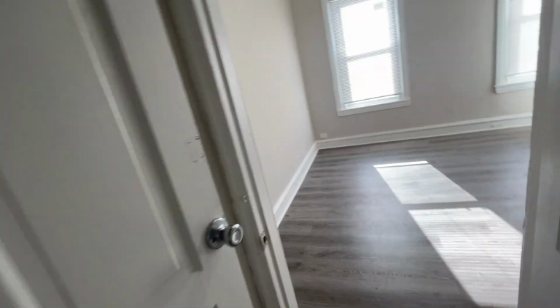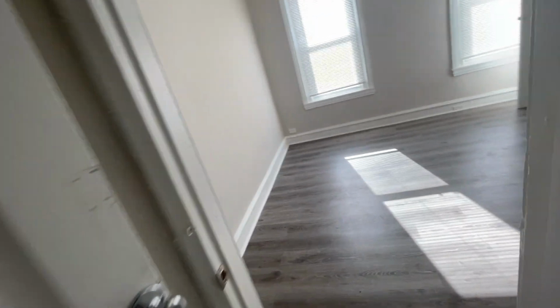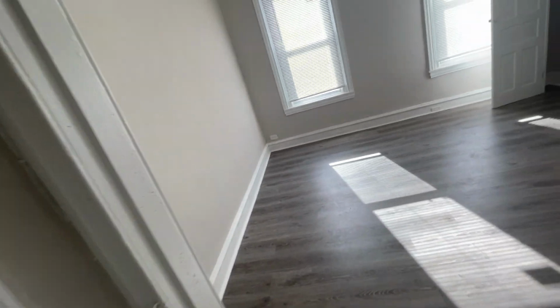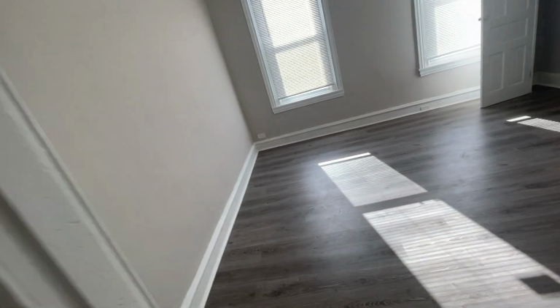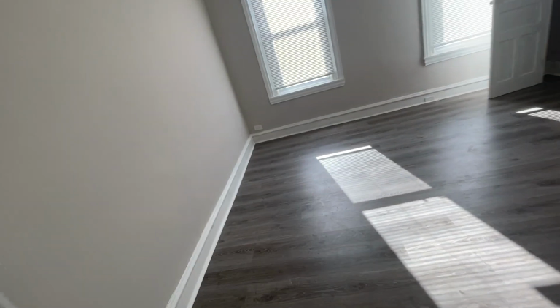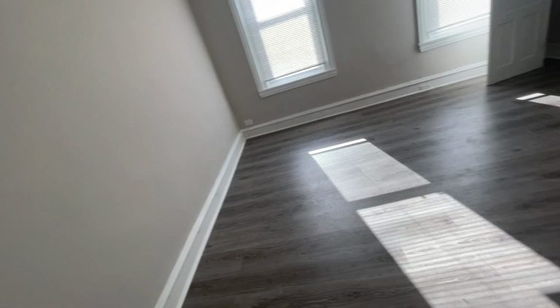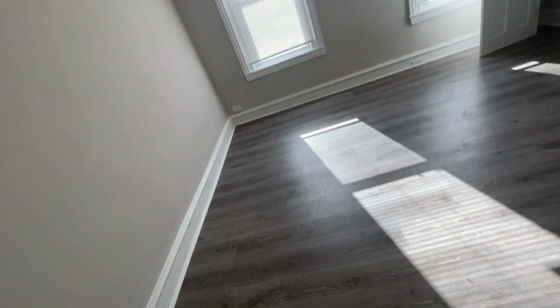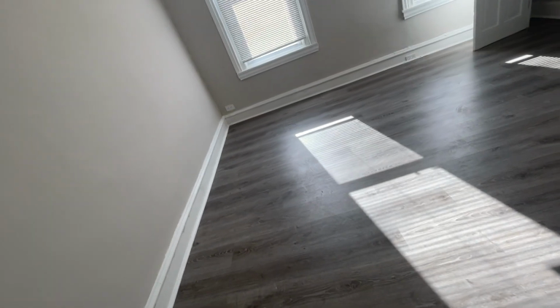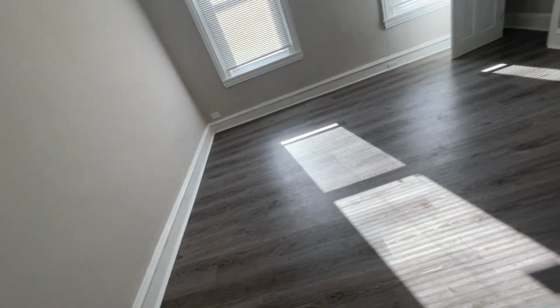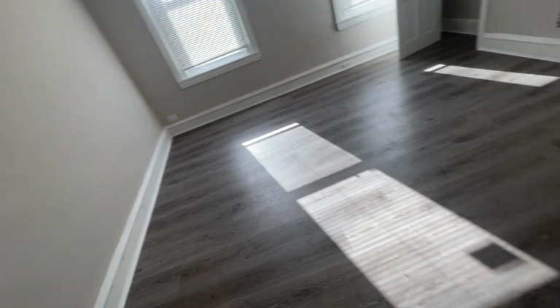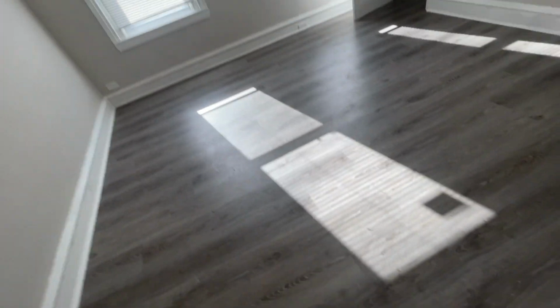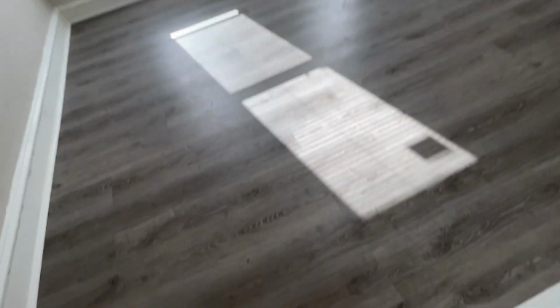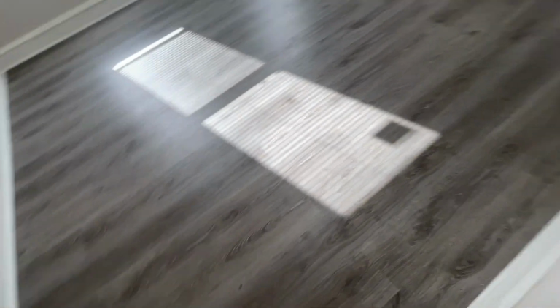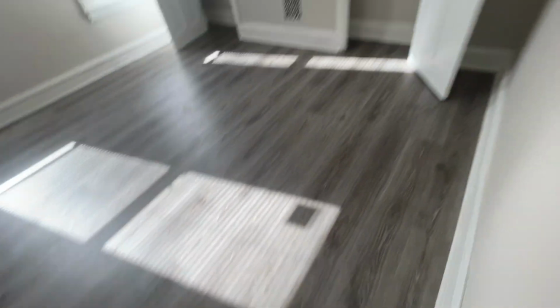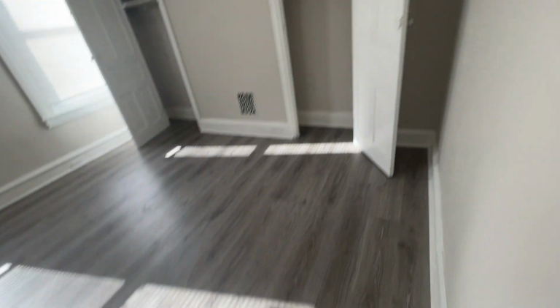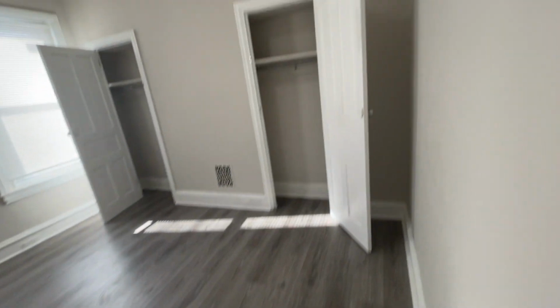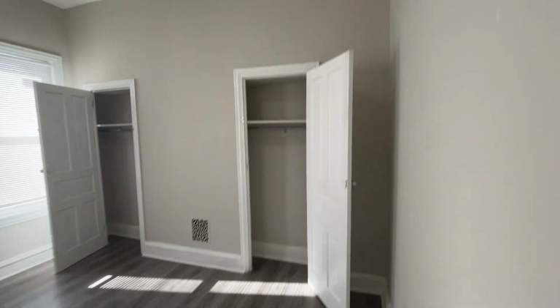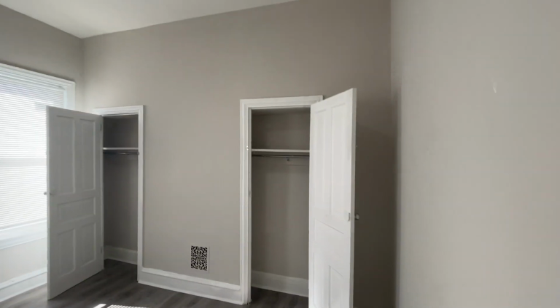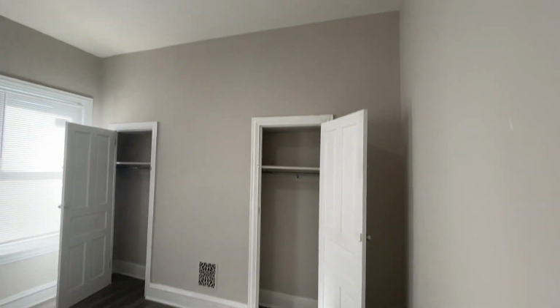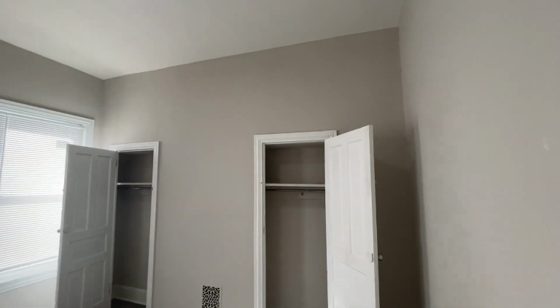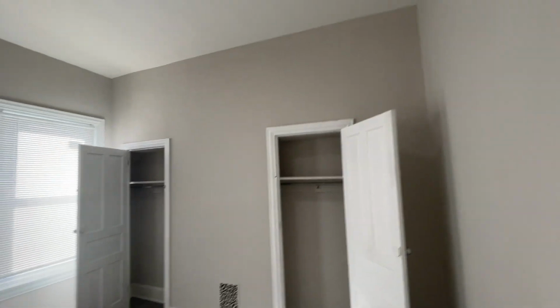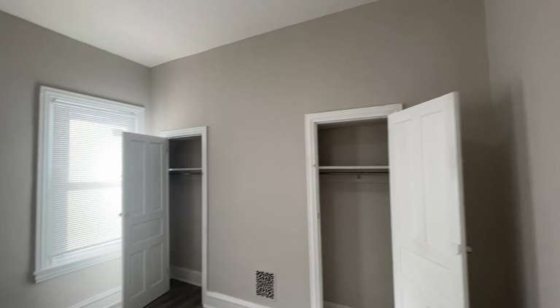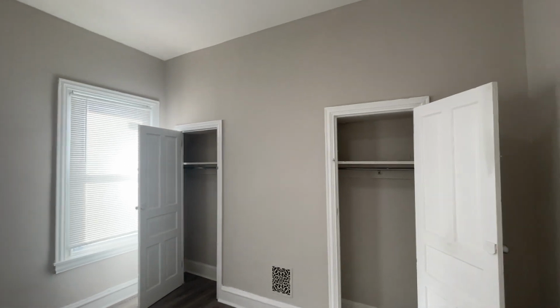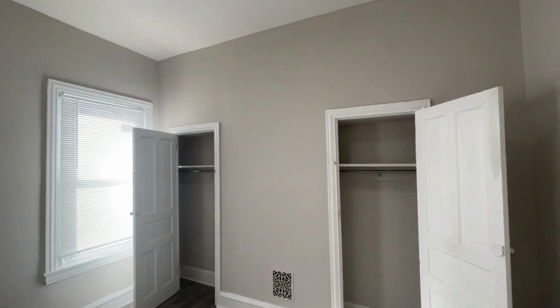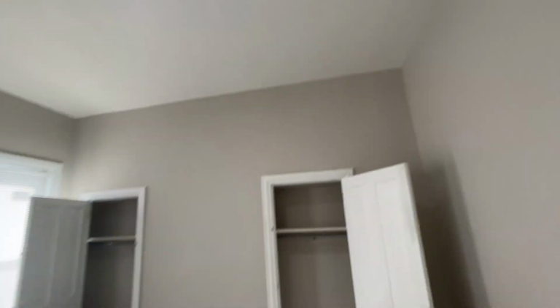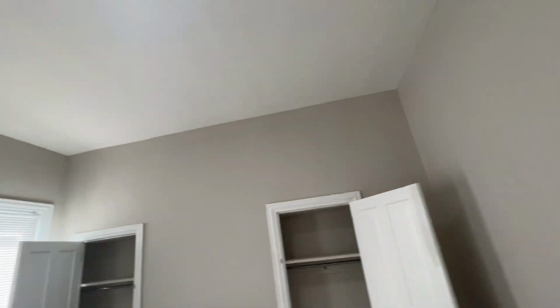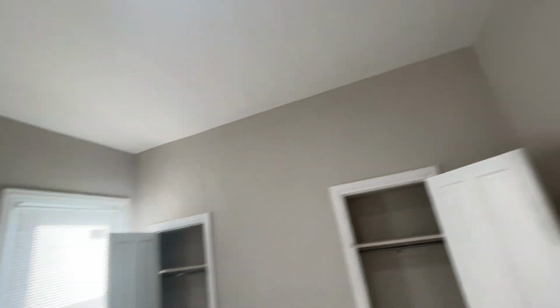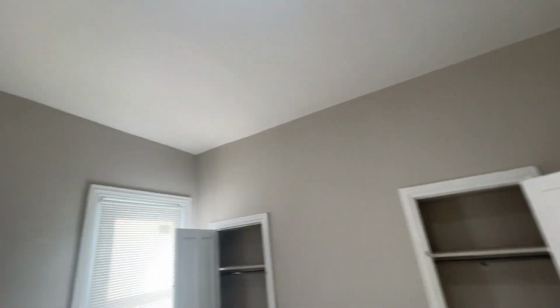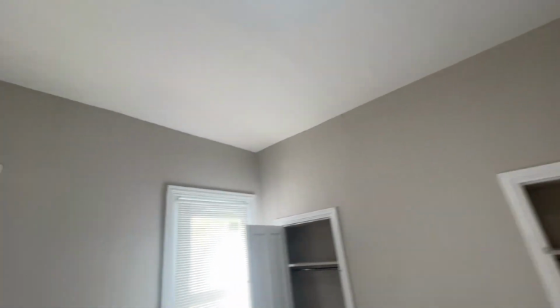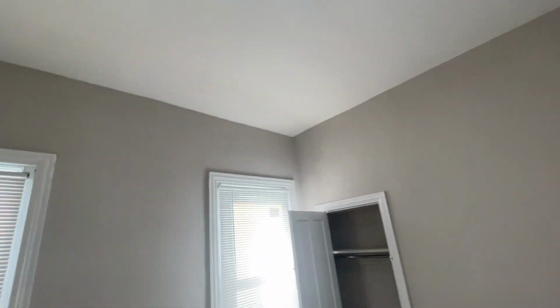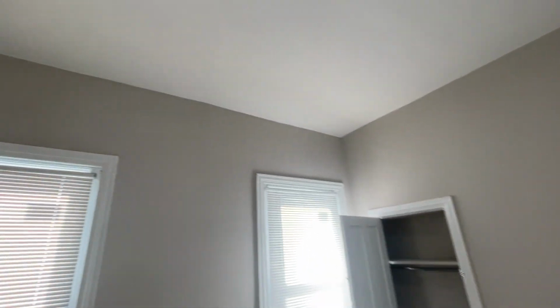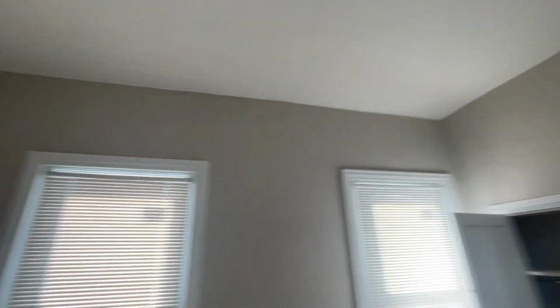This will be the second bedroom. Got two closets and high ceilings.